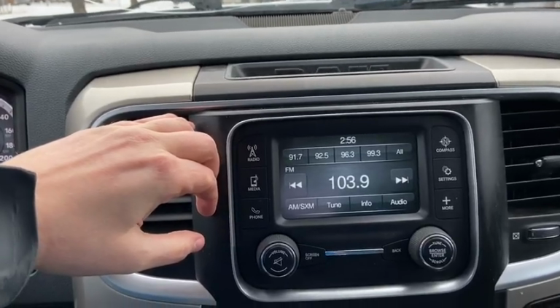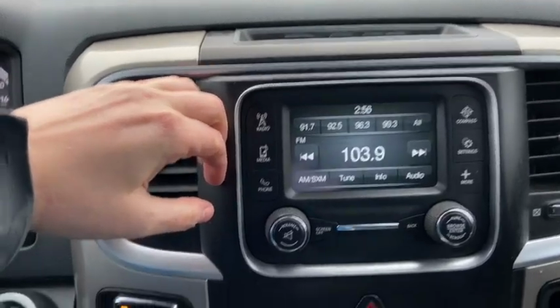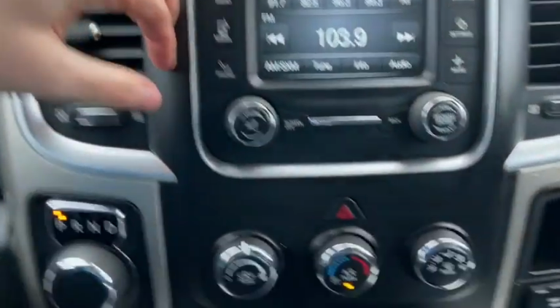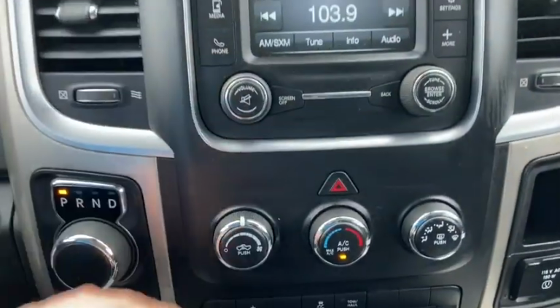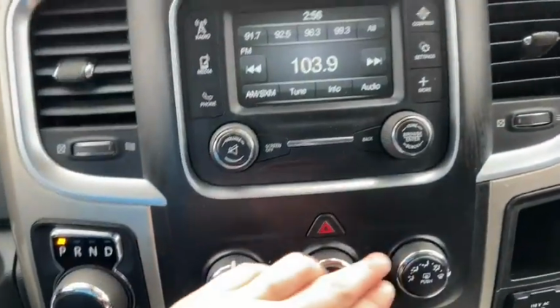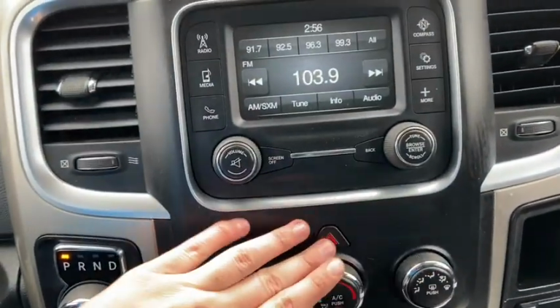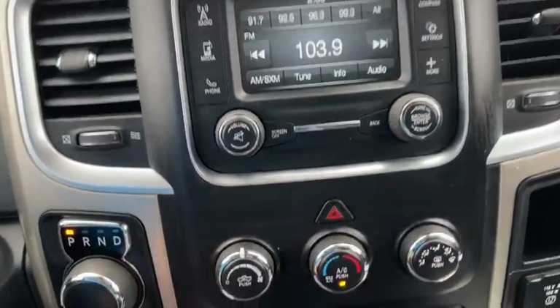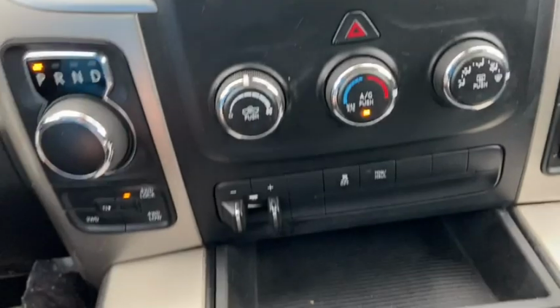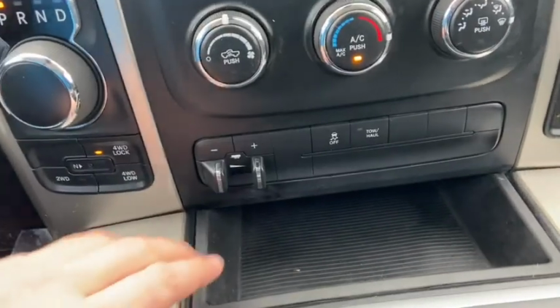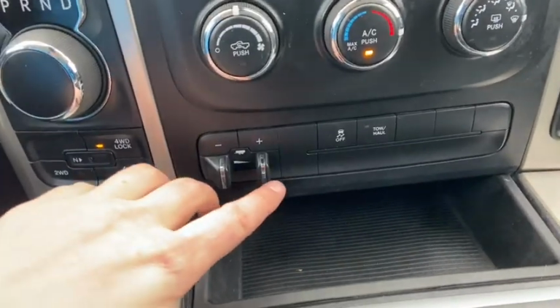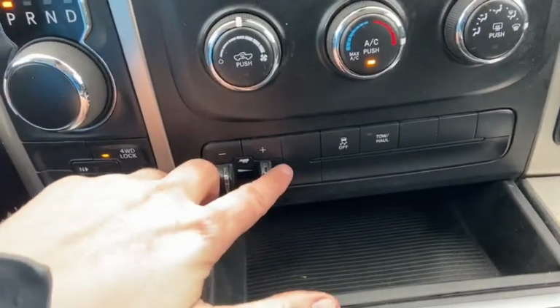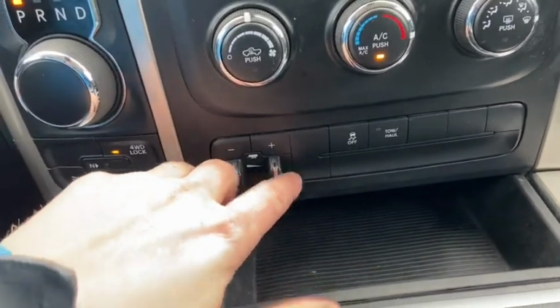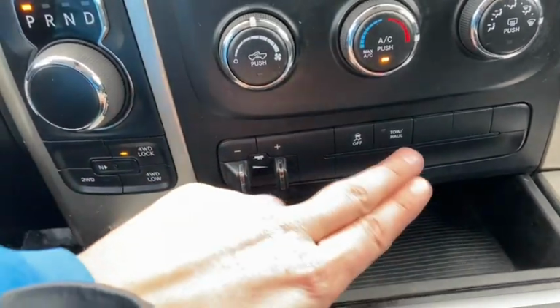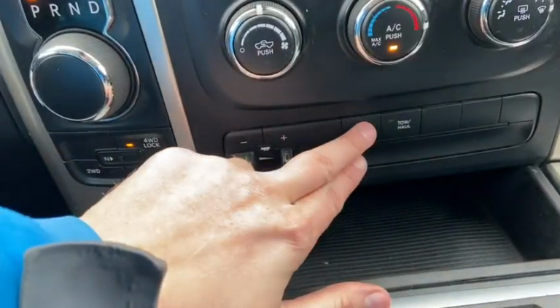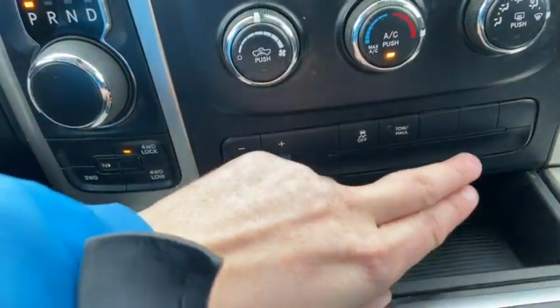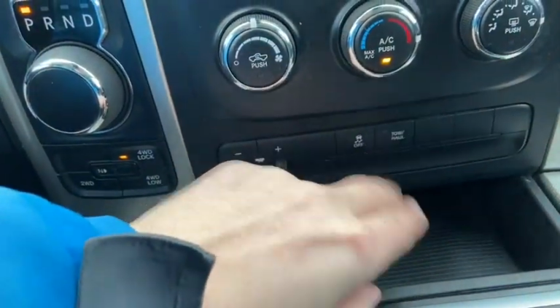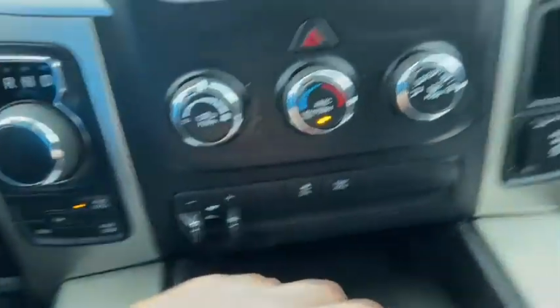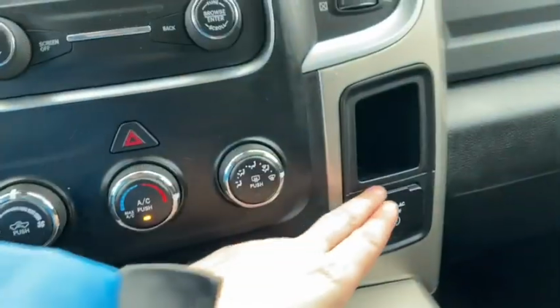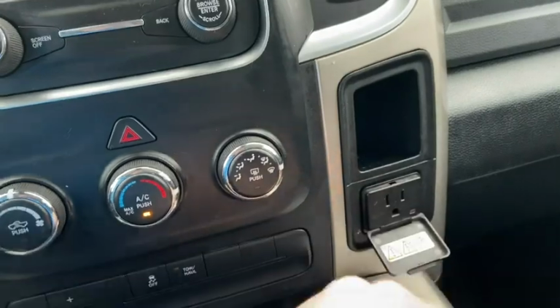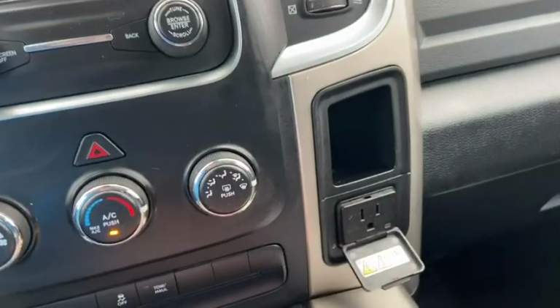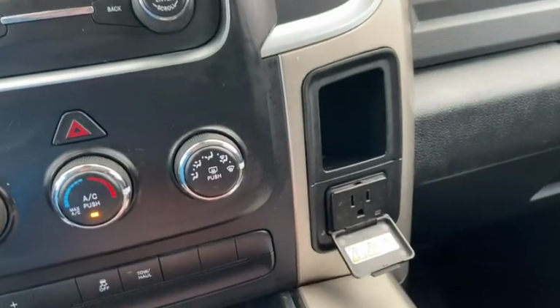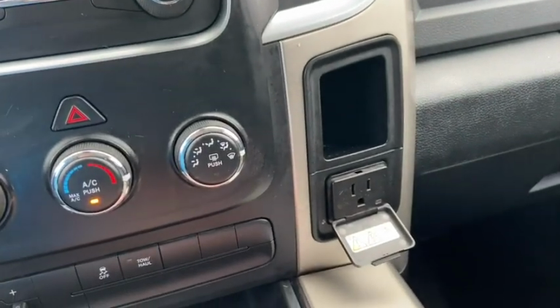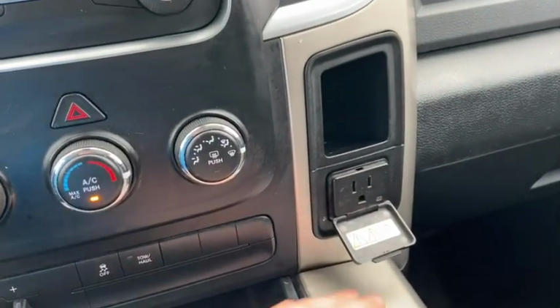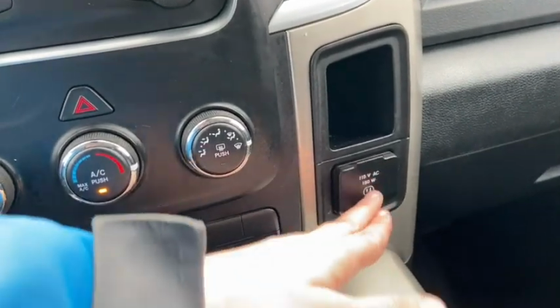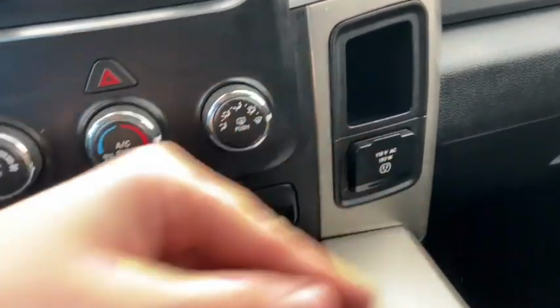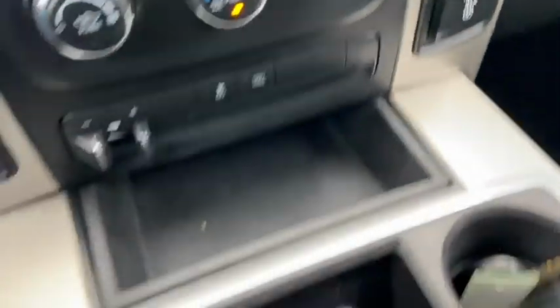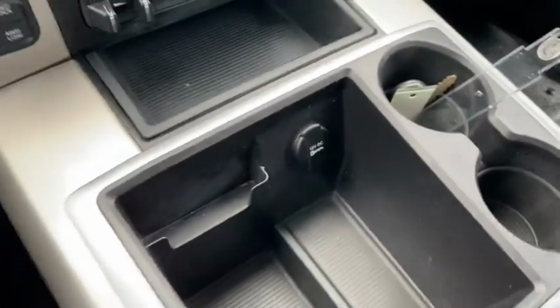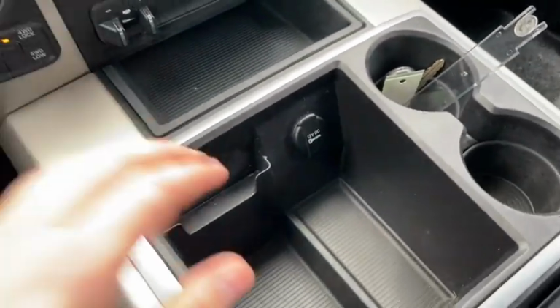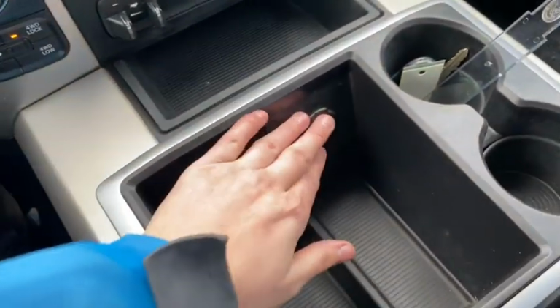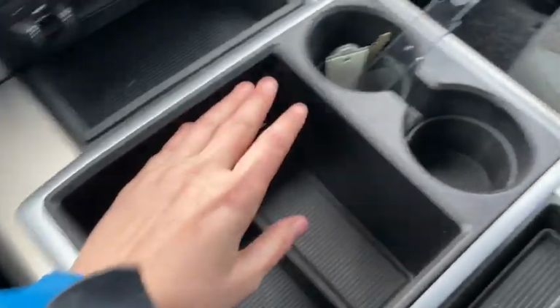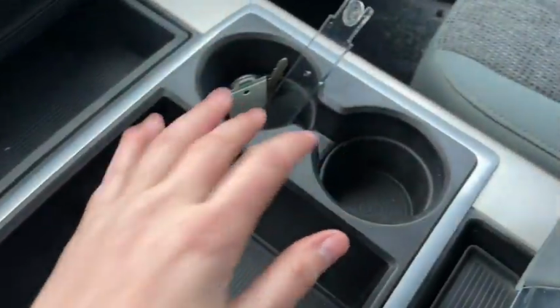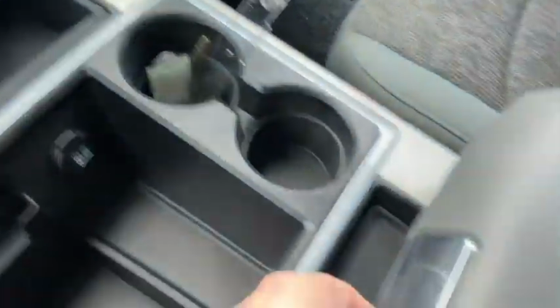Down below your audio controls you have your climate controls with your hazard lights. We have our trailer brake control as well as our traction control and our tow haul mode. Off to the right you have a 115 volt outlet, and coming back we have a 12 volt outlet with two cup holders.